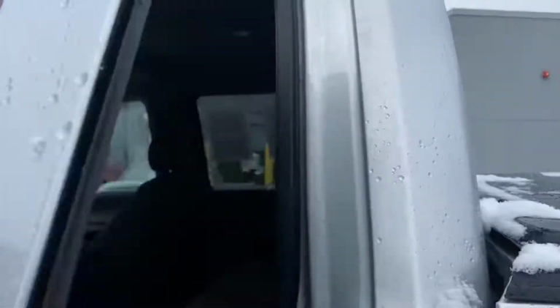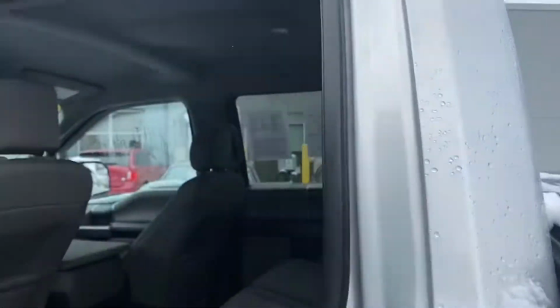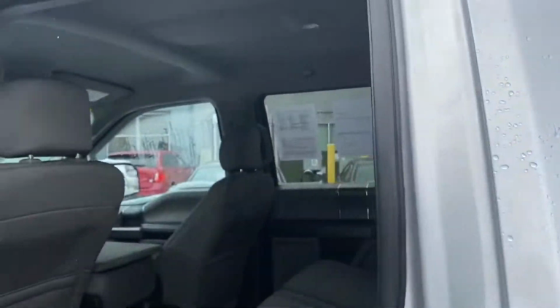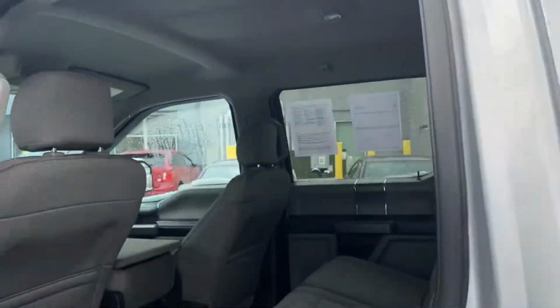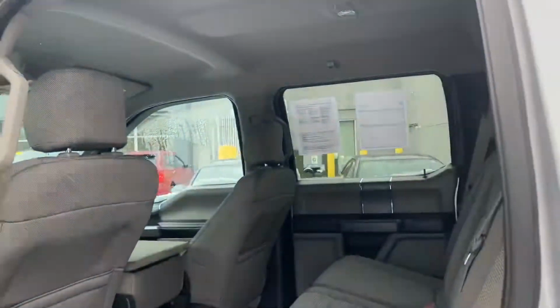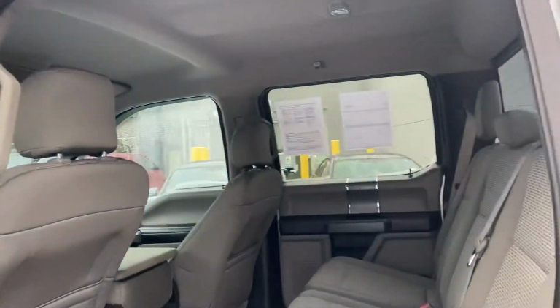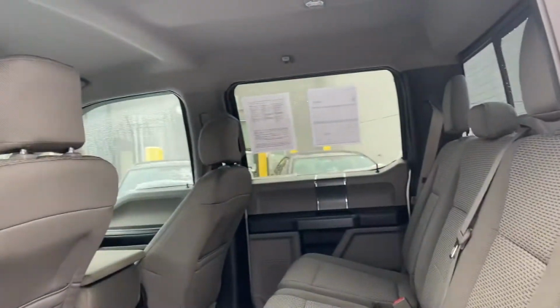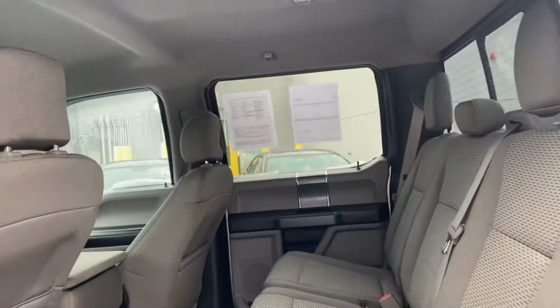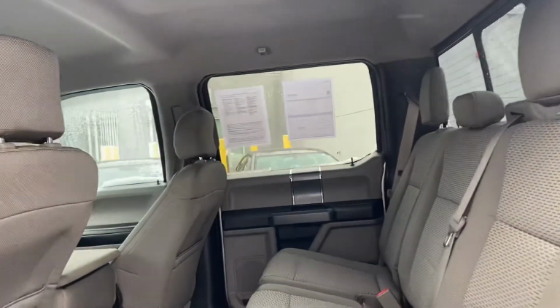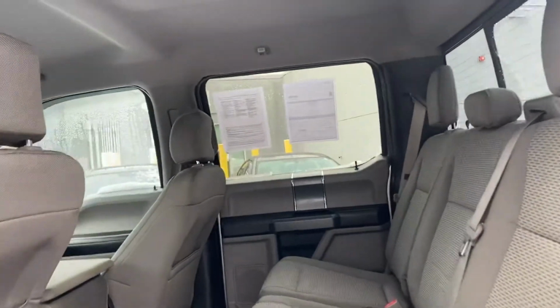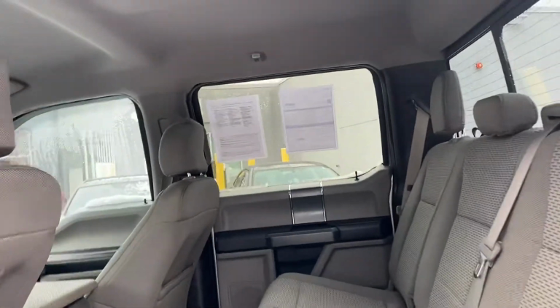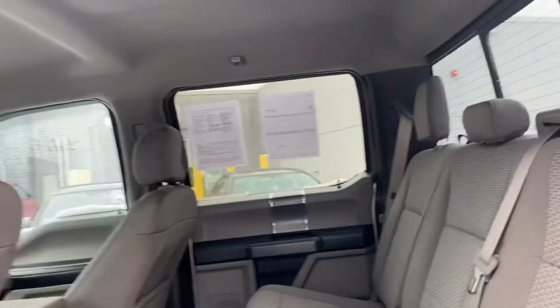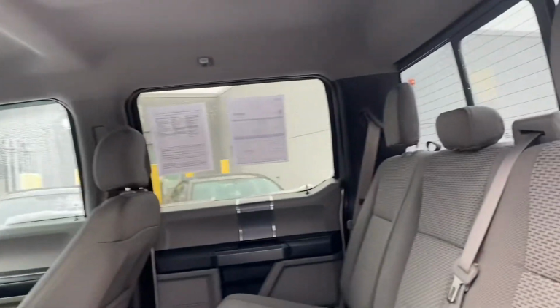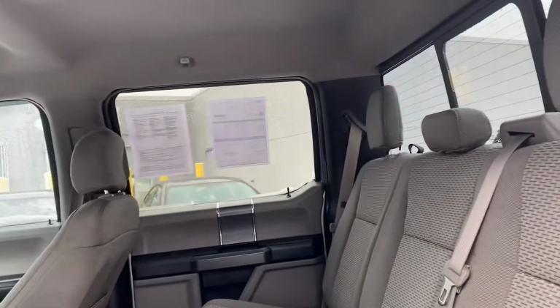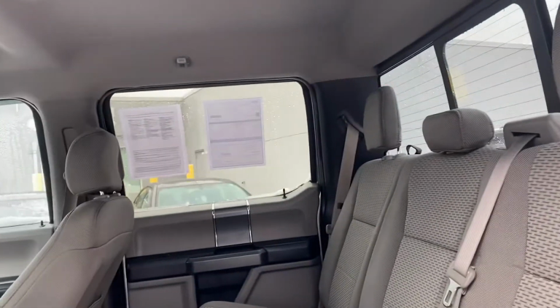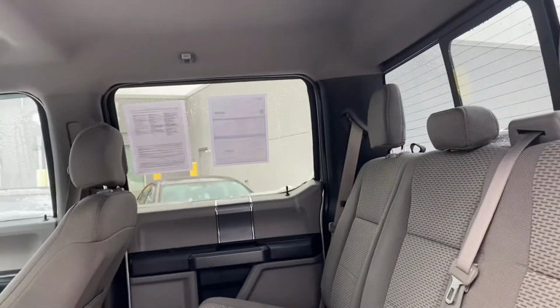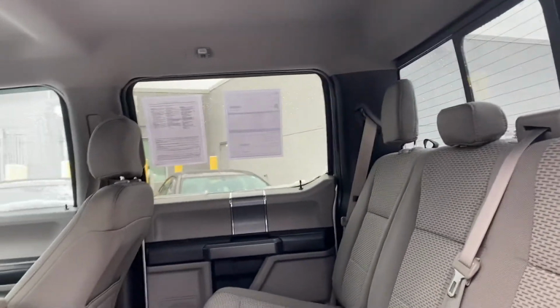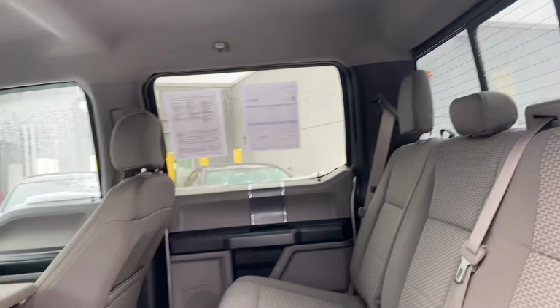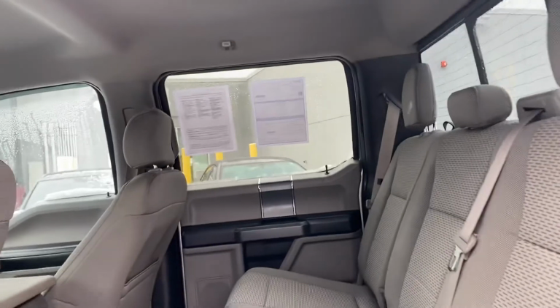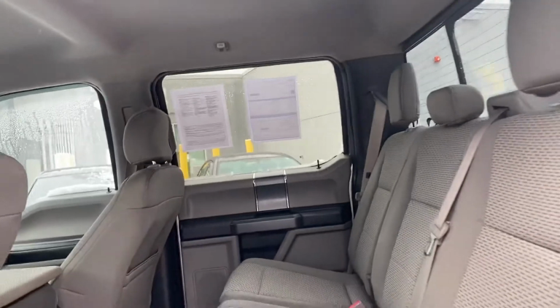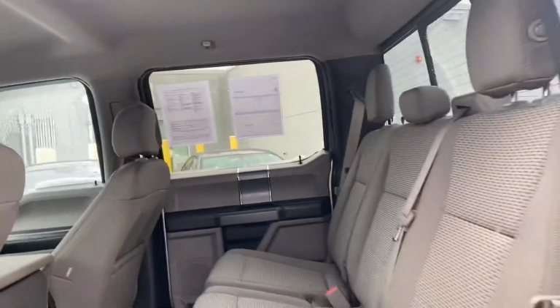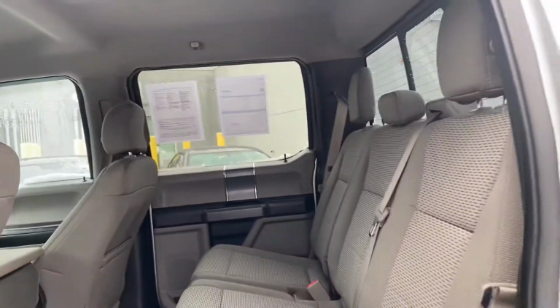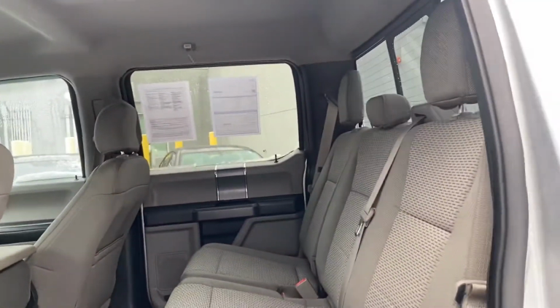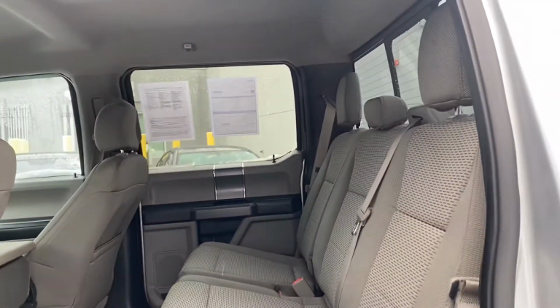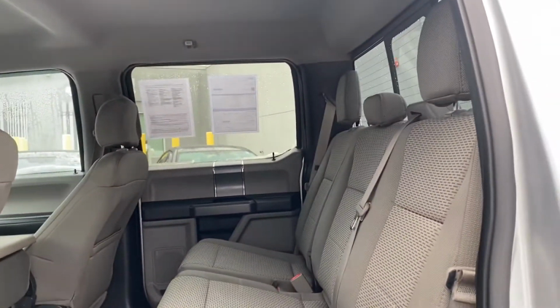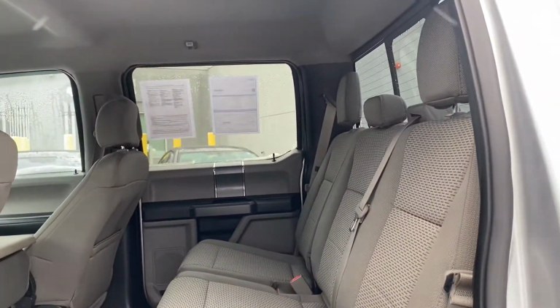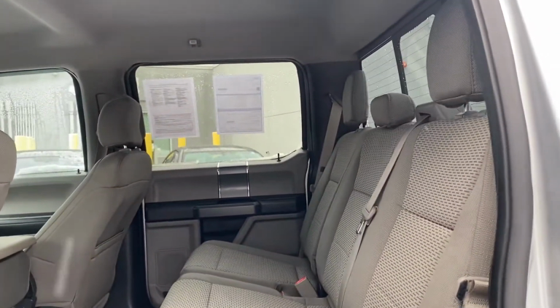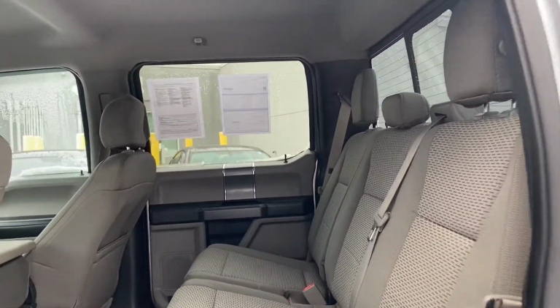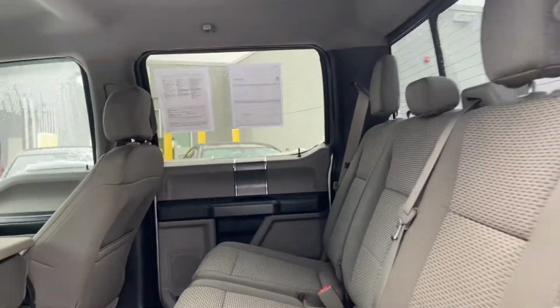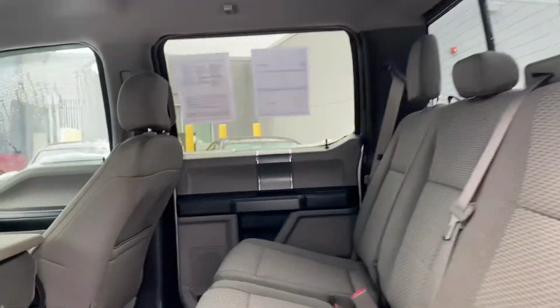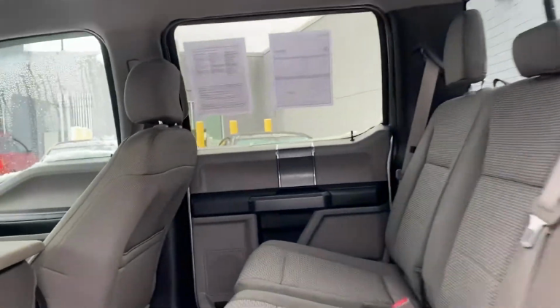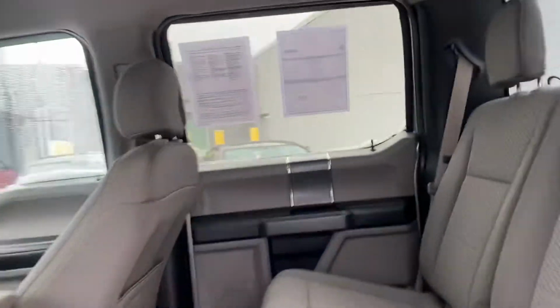We're gonna hop in real quick and see a couple of features available in this really nice truck. When we open the door, look at all that space you have in here — really nice, really easy to get in and out.